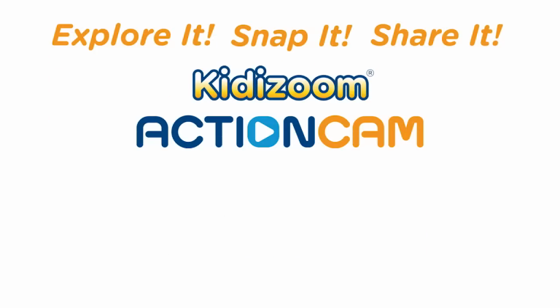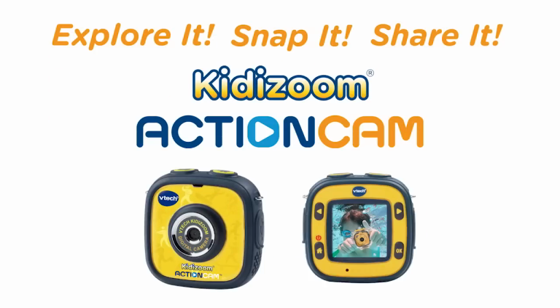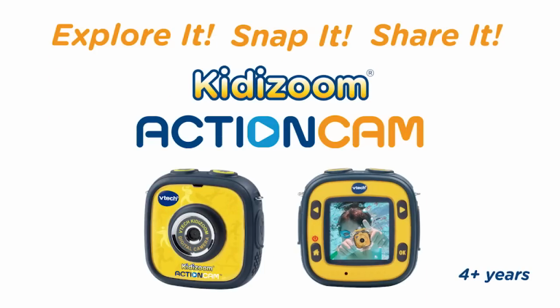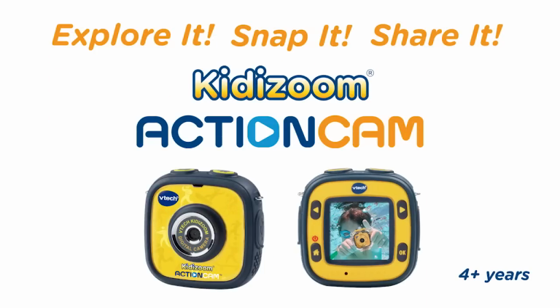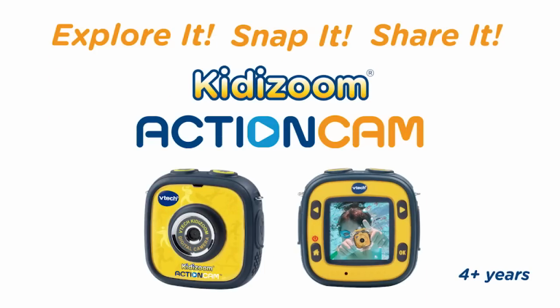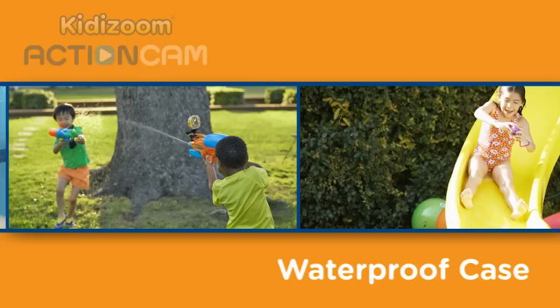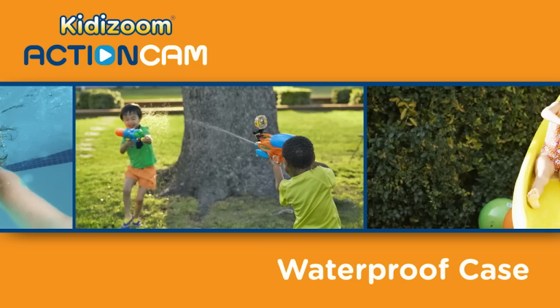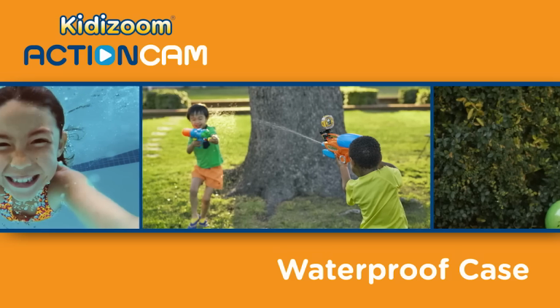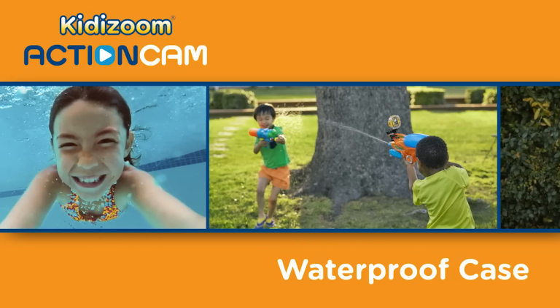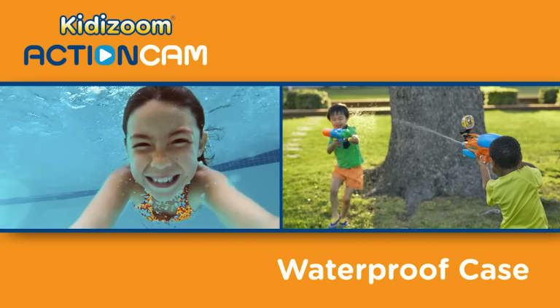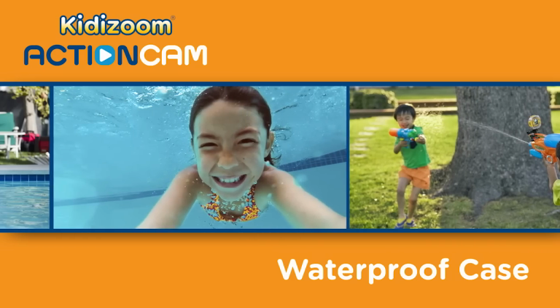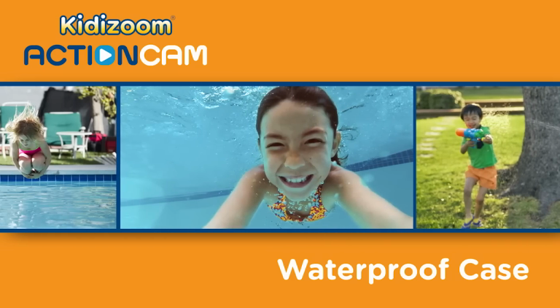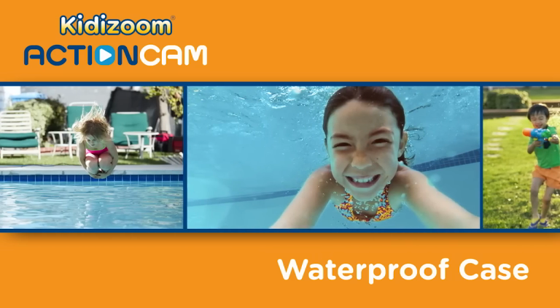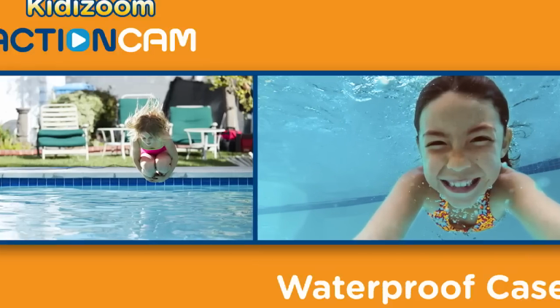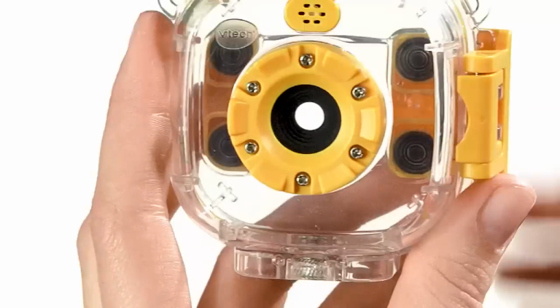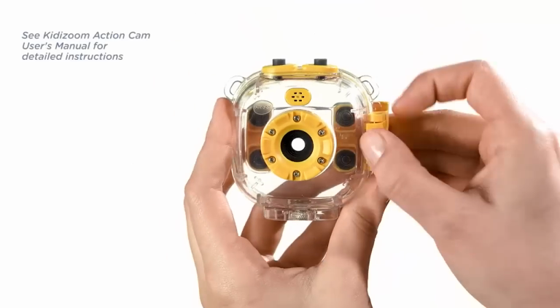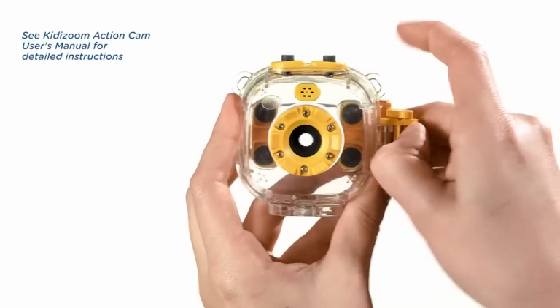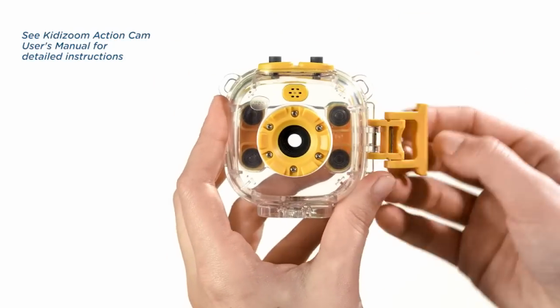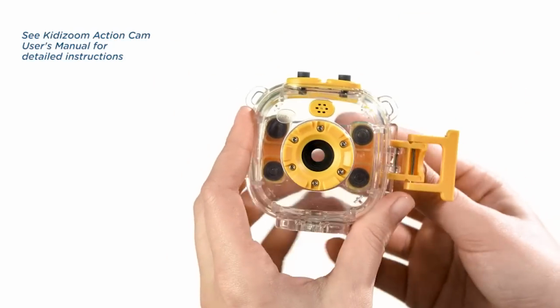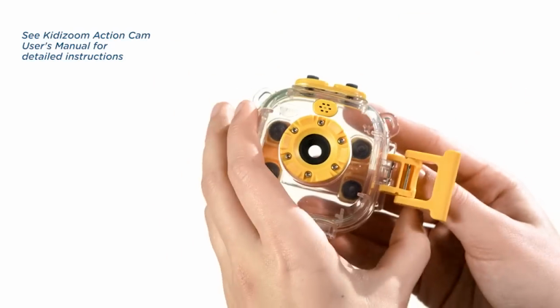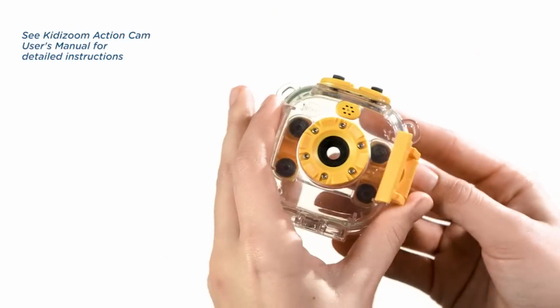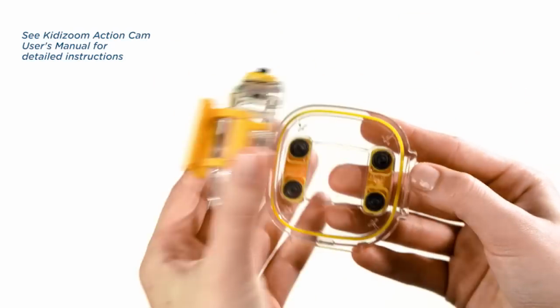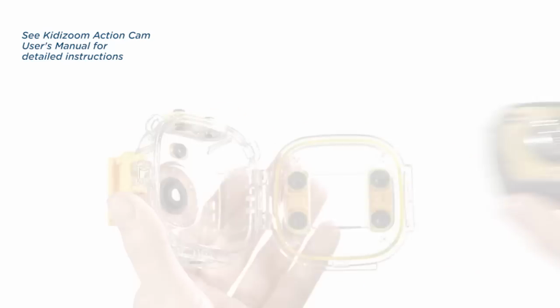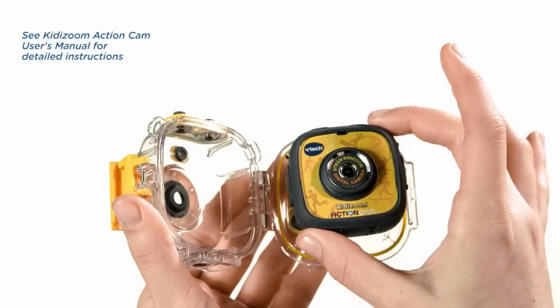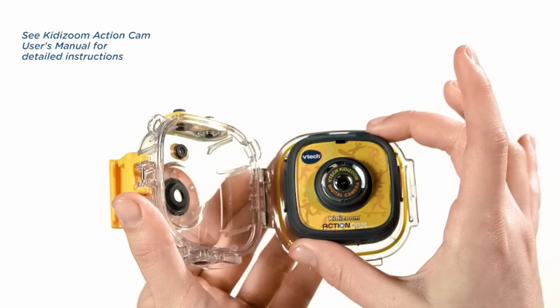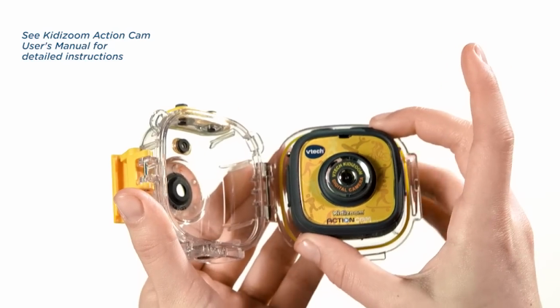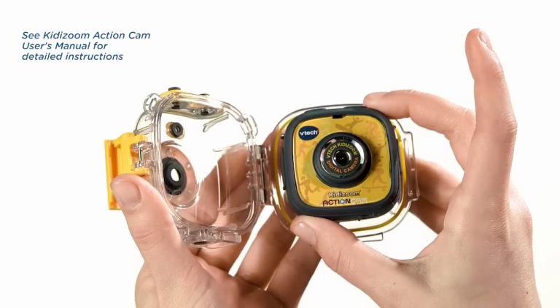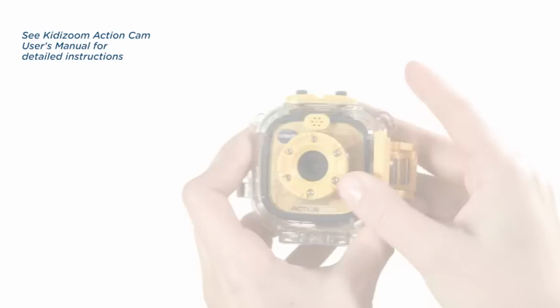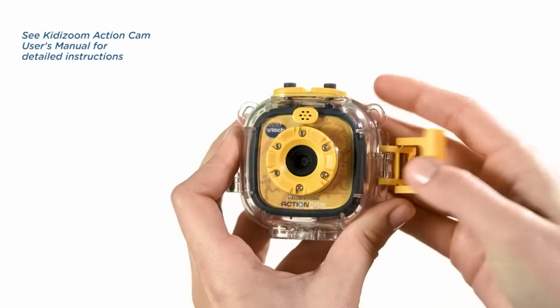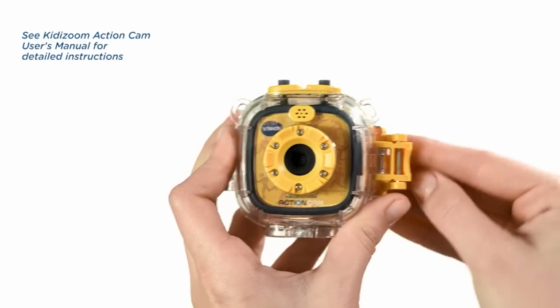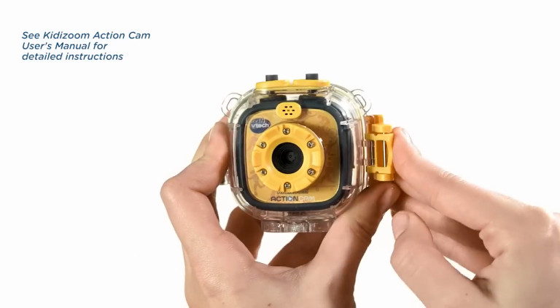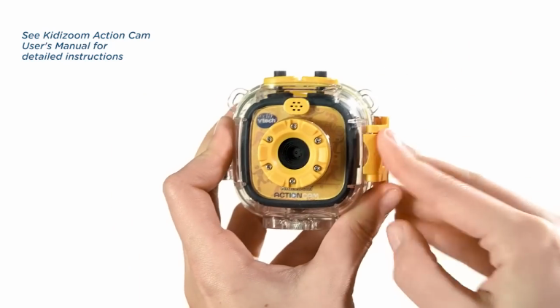The Kidizoom Action Cam makes it easy for kids to film their underwater adventures from their point of view. Just unlatch the waterproof case and secure the action cam inside. Lock the case and they're ready to go!